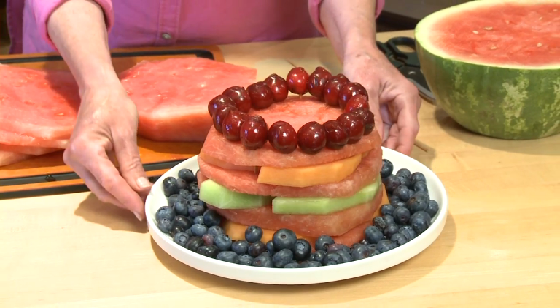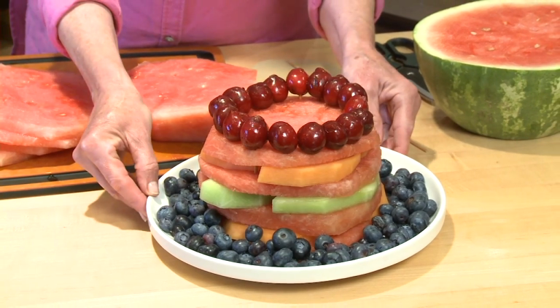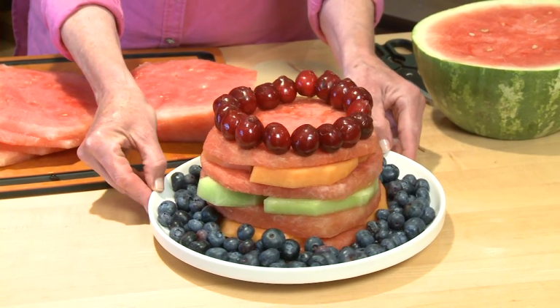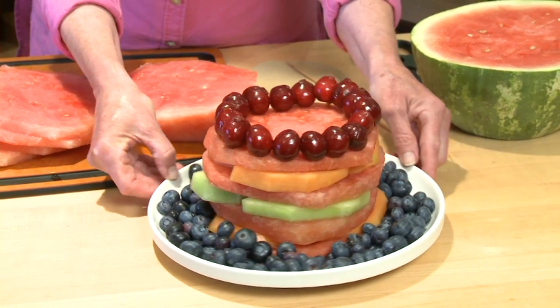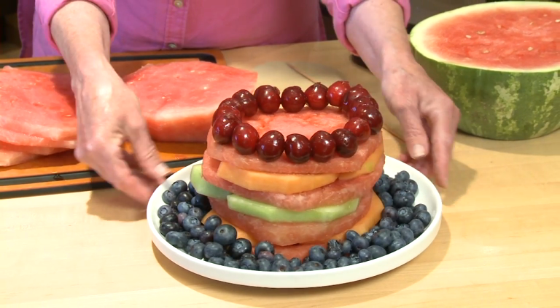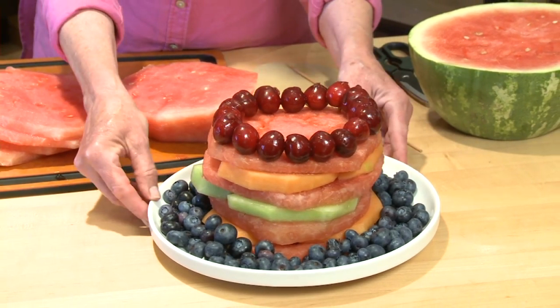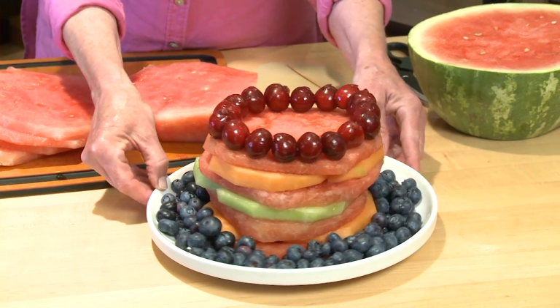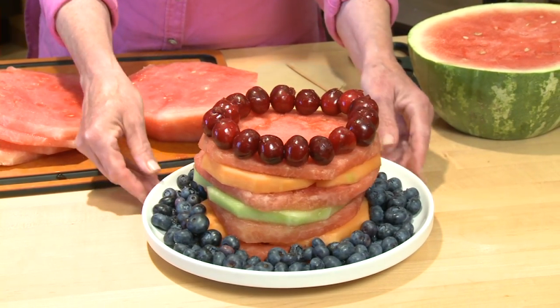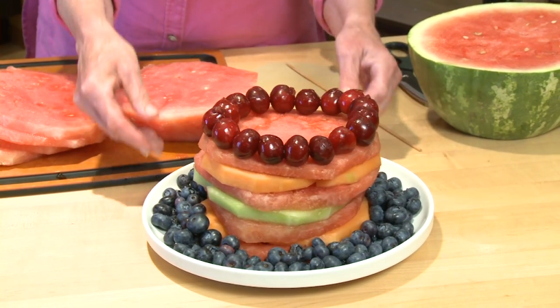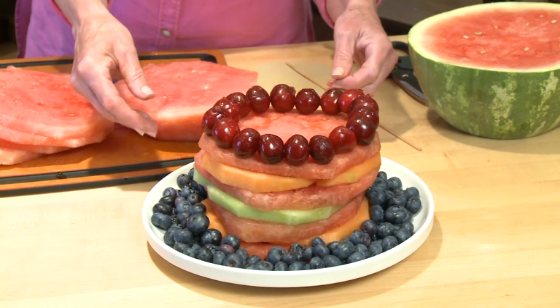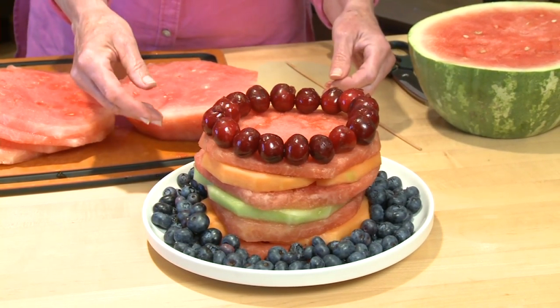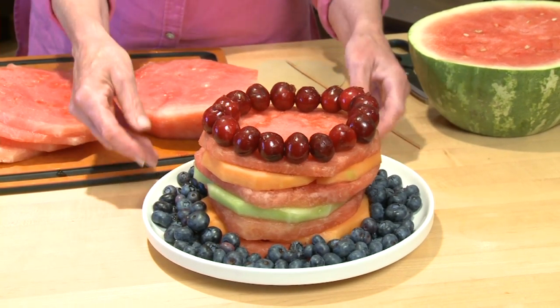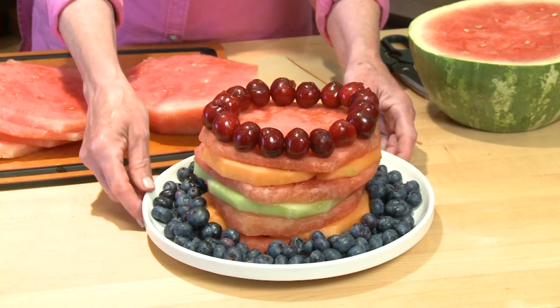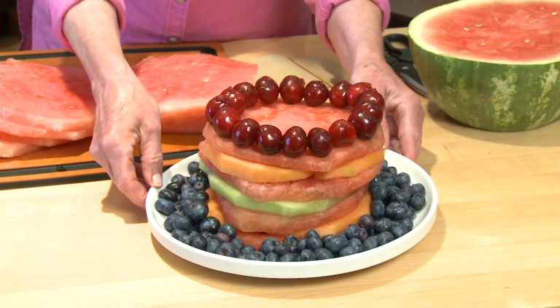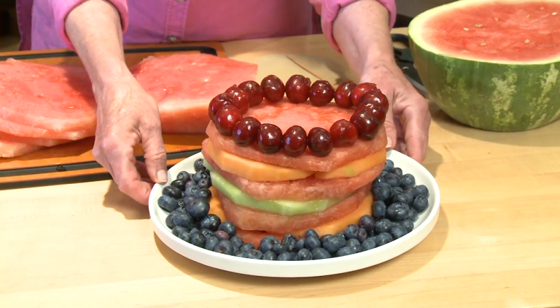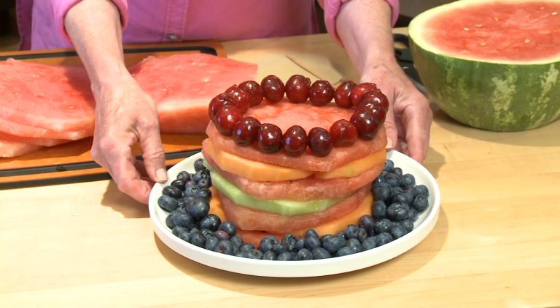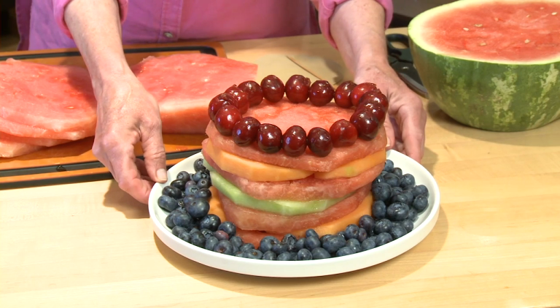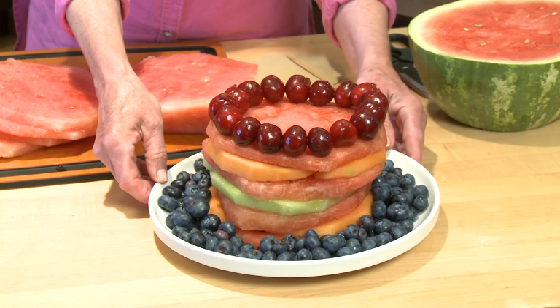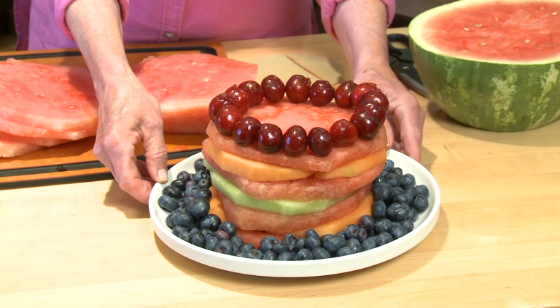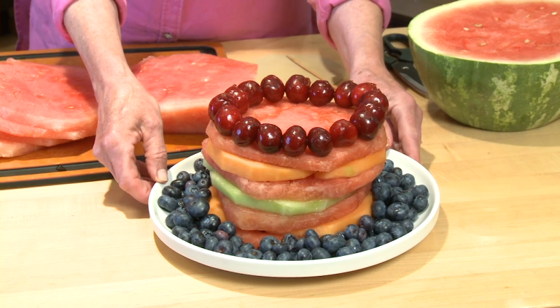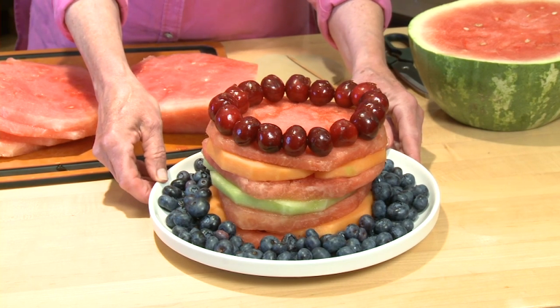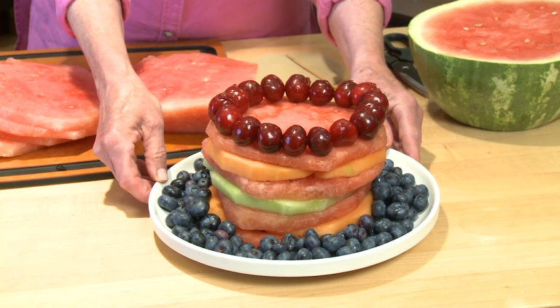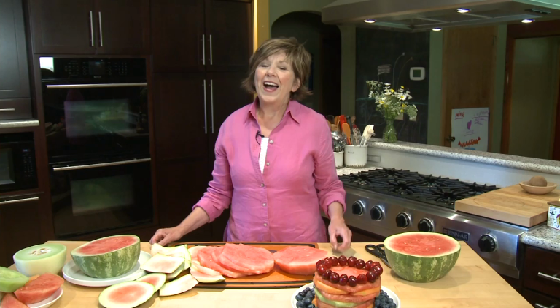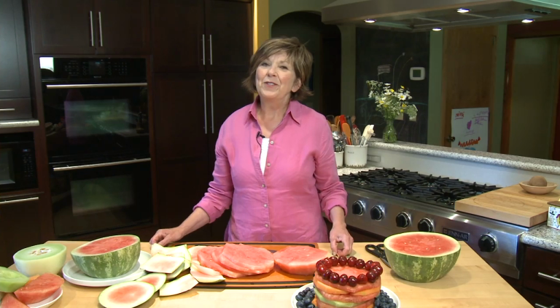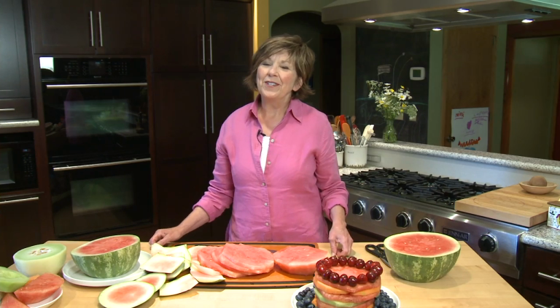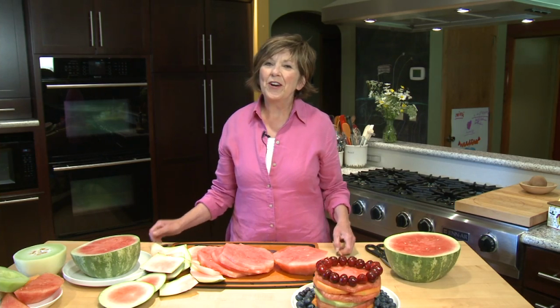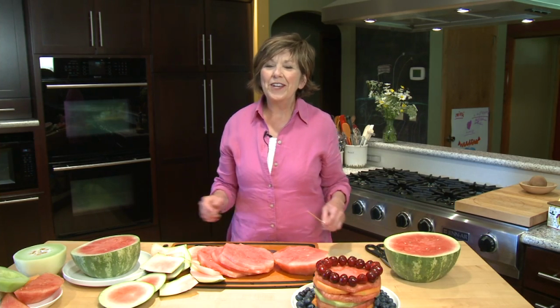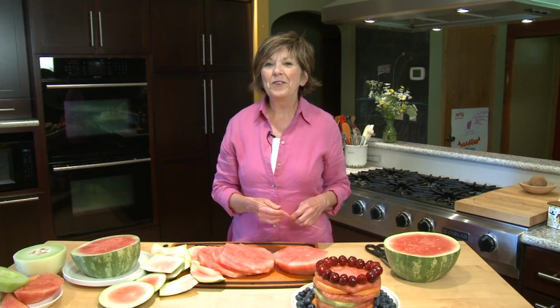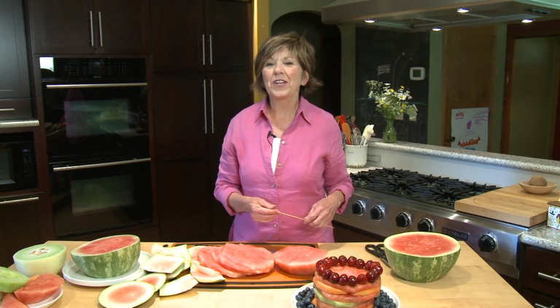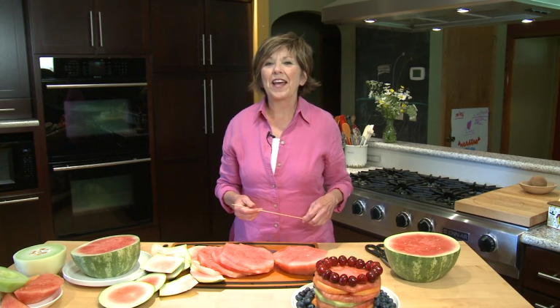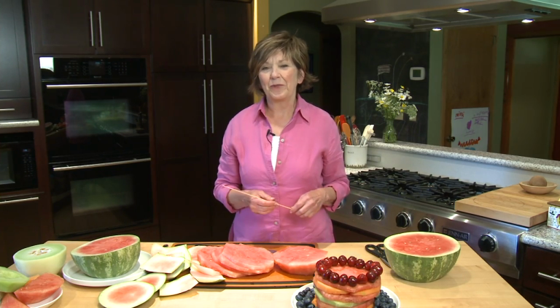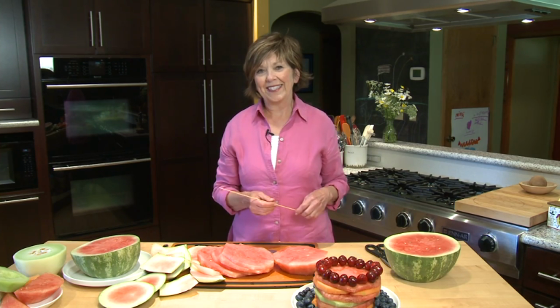That's how easy it is to make a portable 4th of July picnic fruitcake. I'm Sue Doden, sharing good food for Good Life 365.